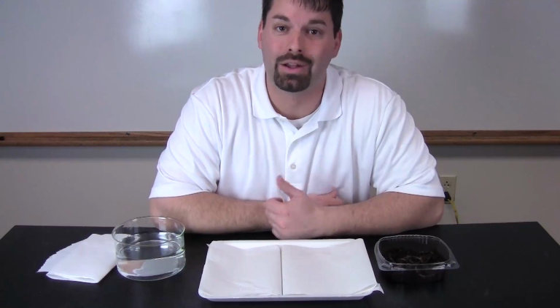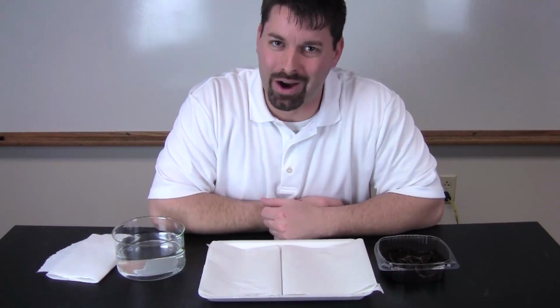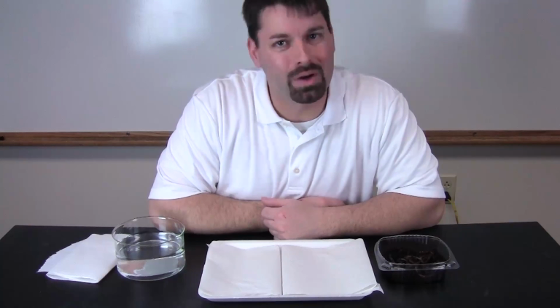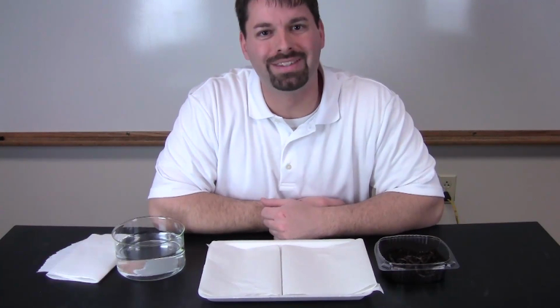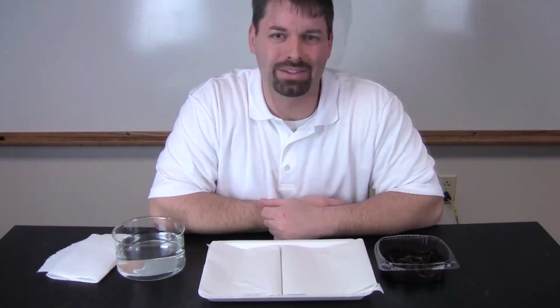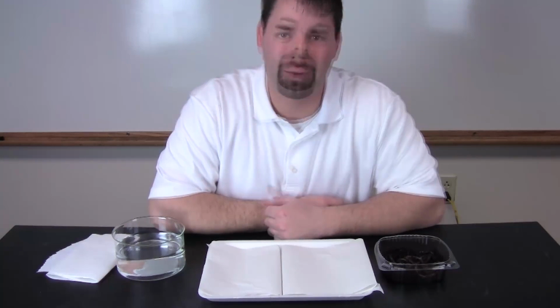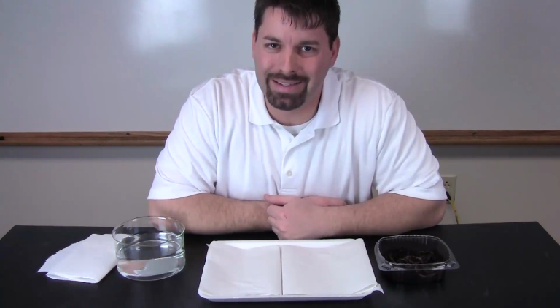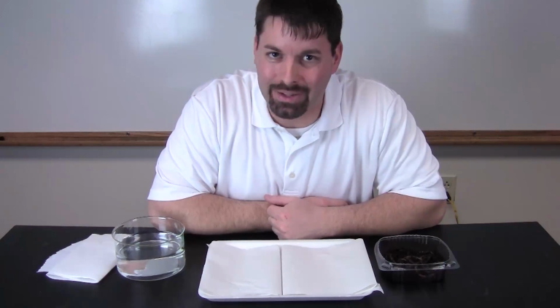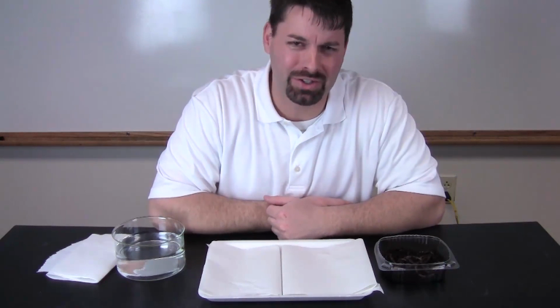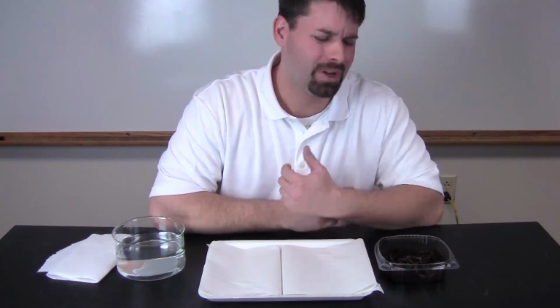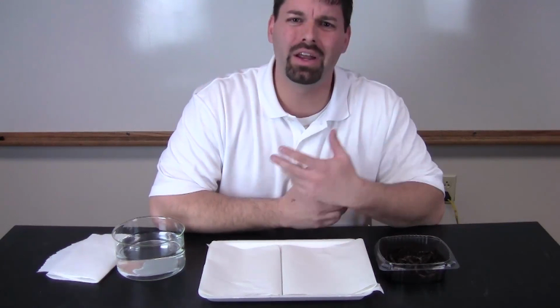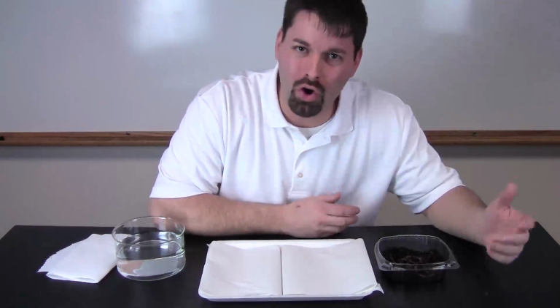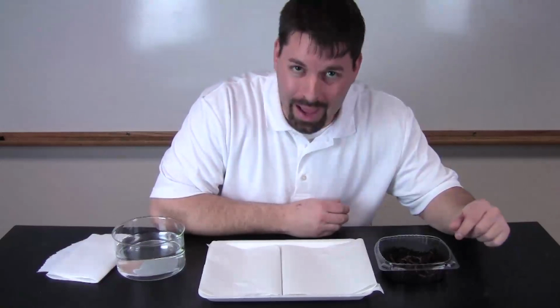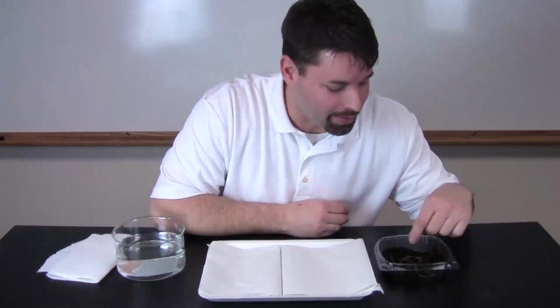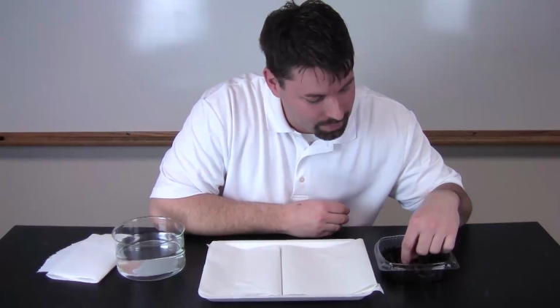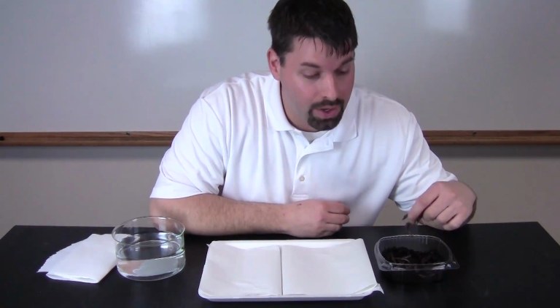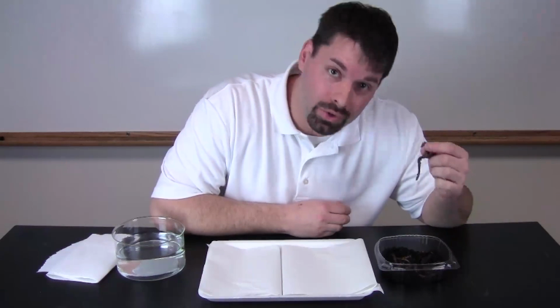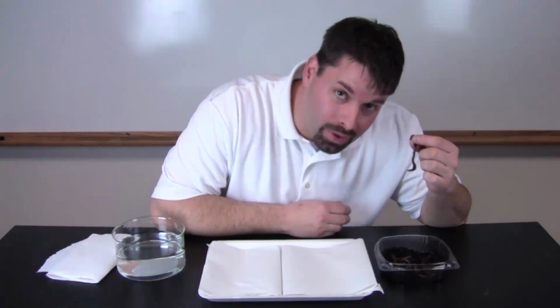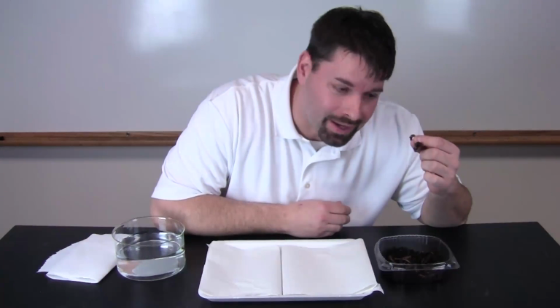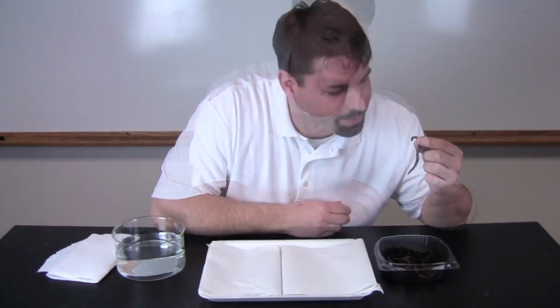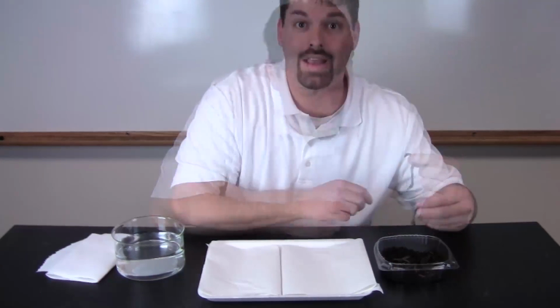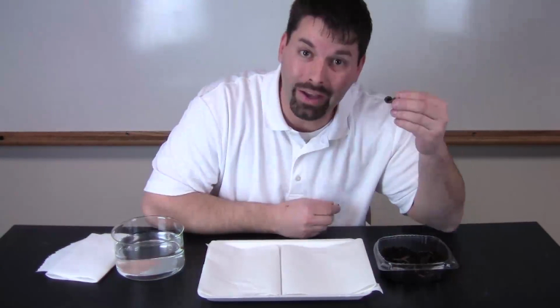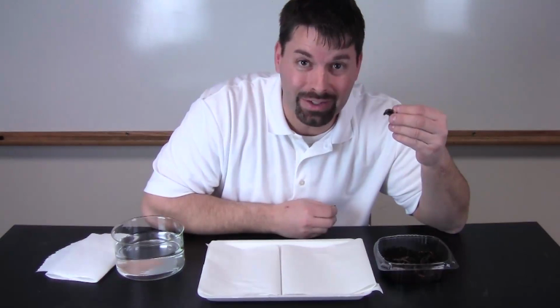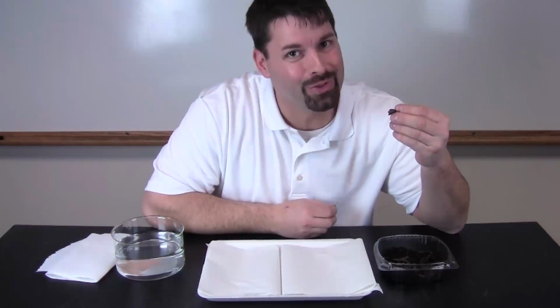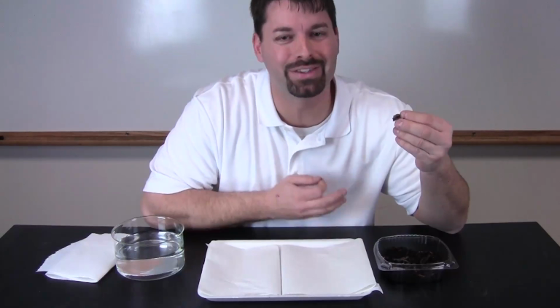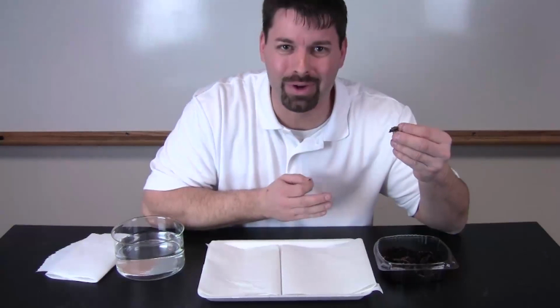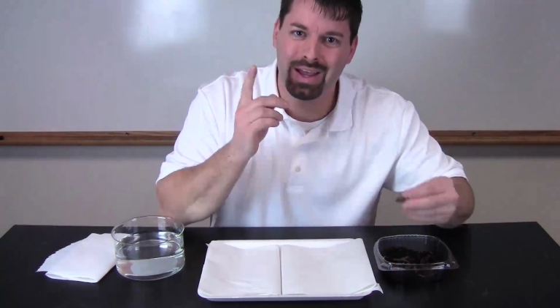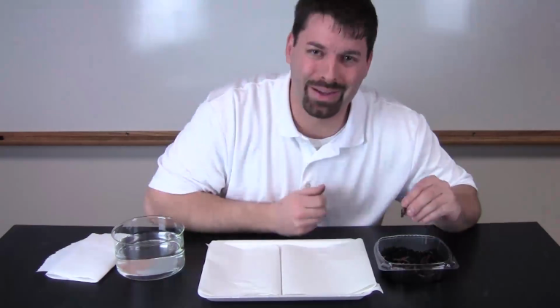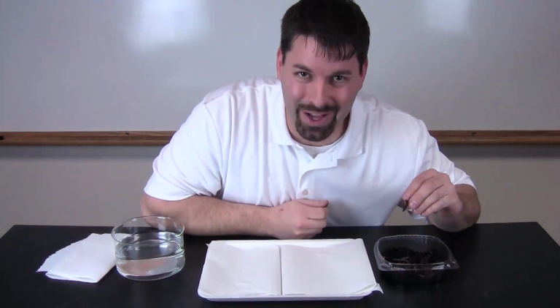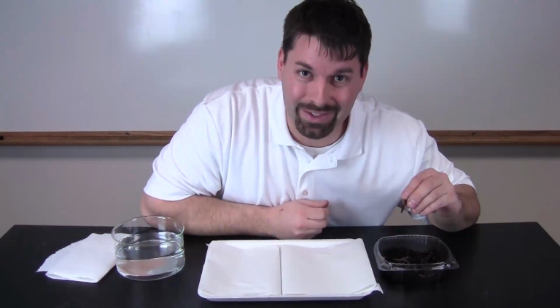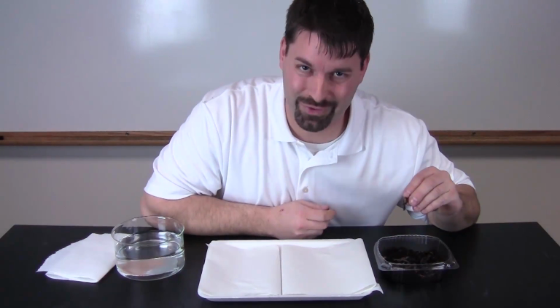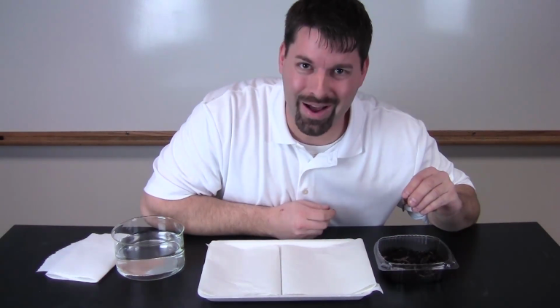Hello, I'm Jared and welcome to Fun Science Demos. The big idea today is a question: what kind of home or habitat do earthworms like? Now I could ask him, but I don't think he's going to tell me much, but I can use science to figure it out.